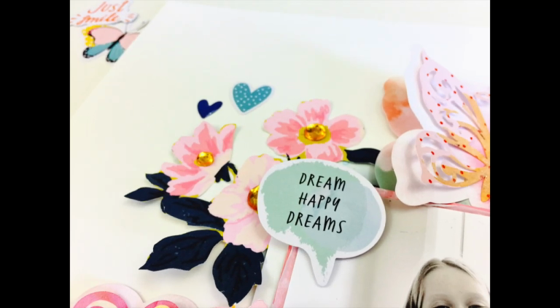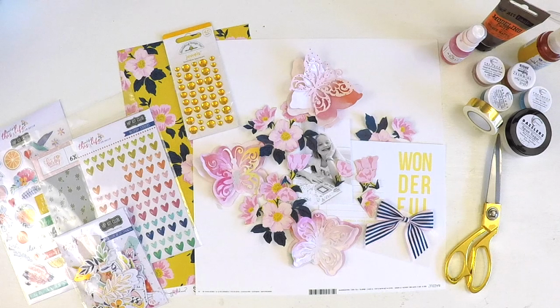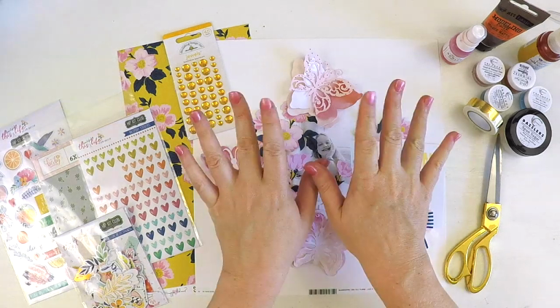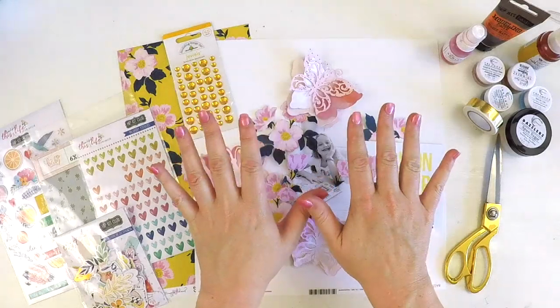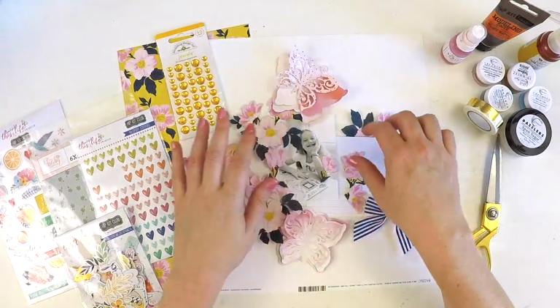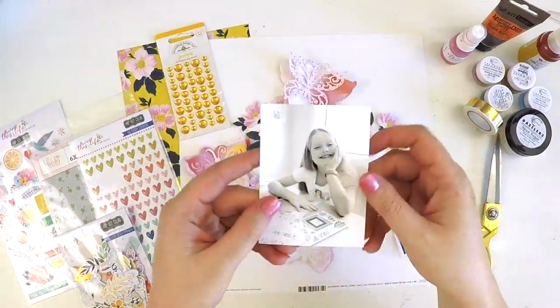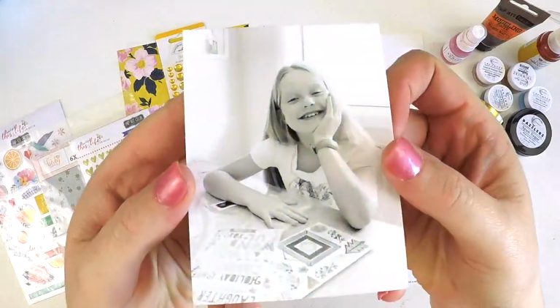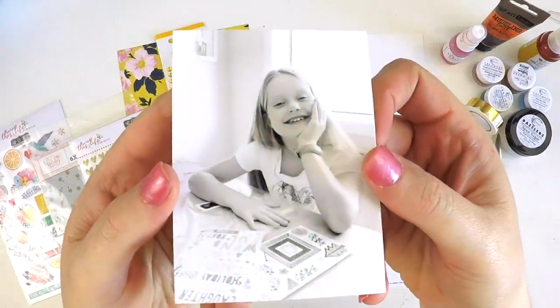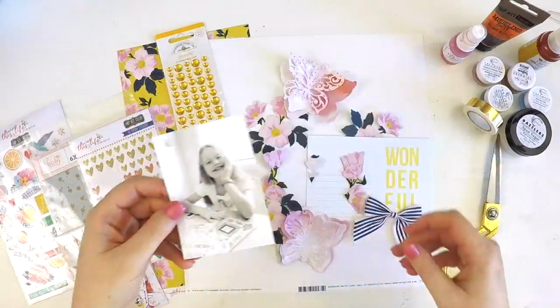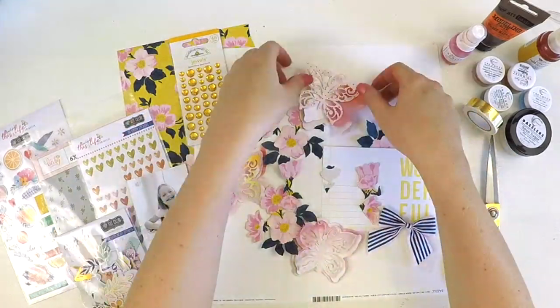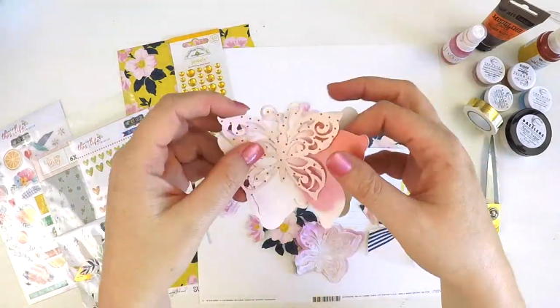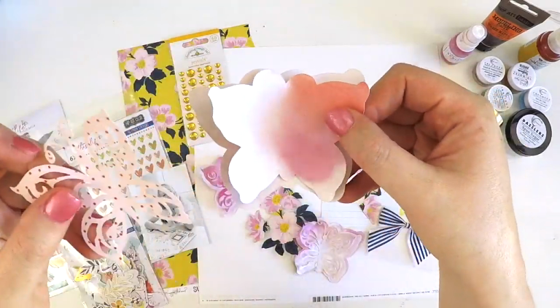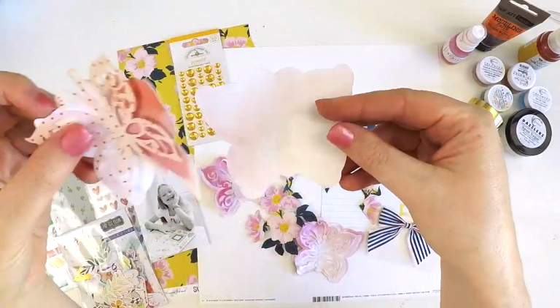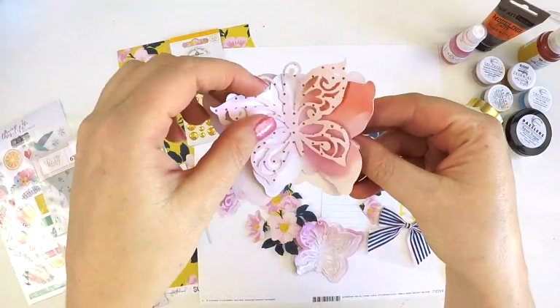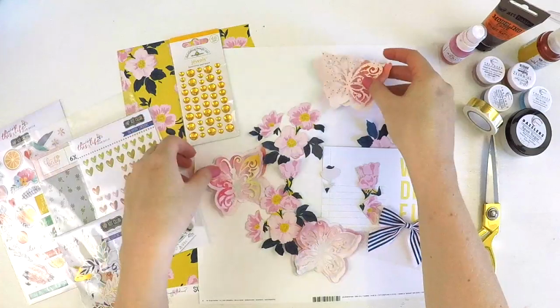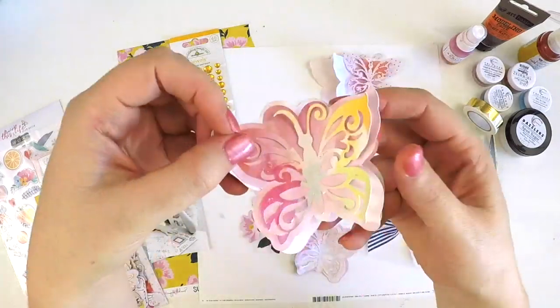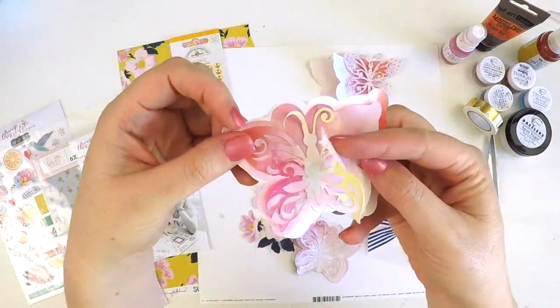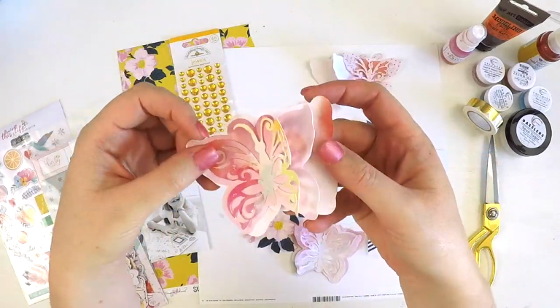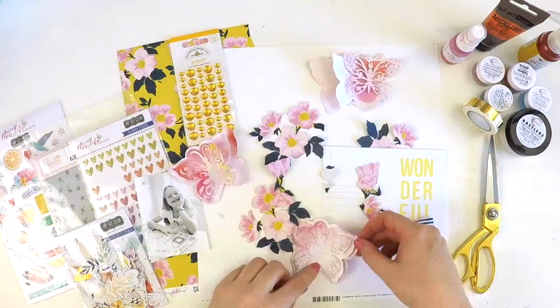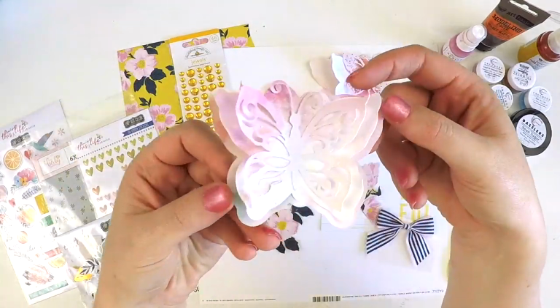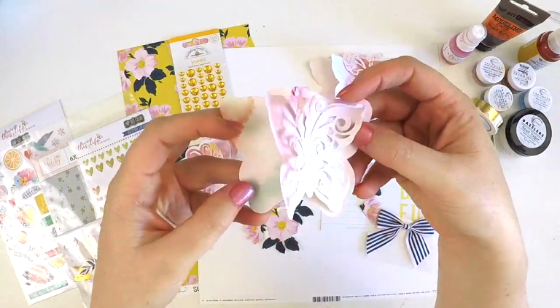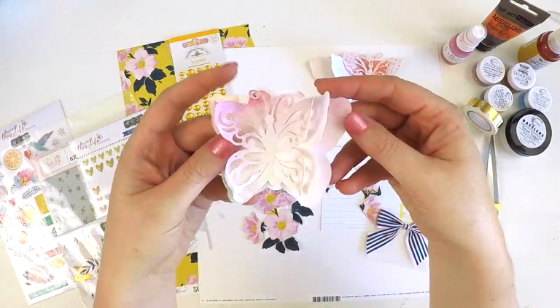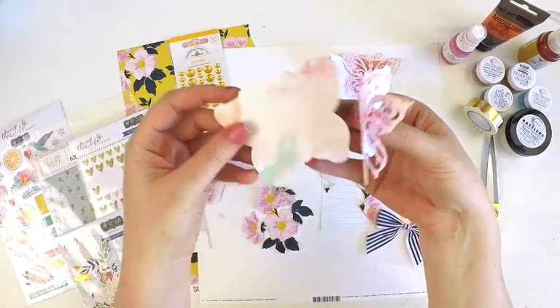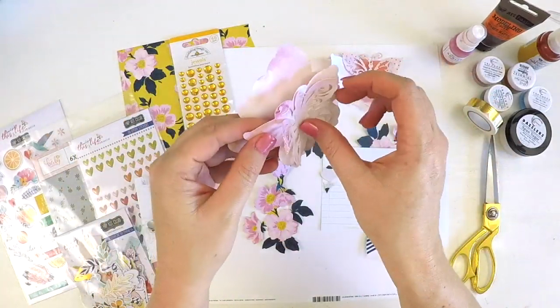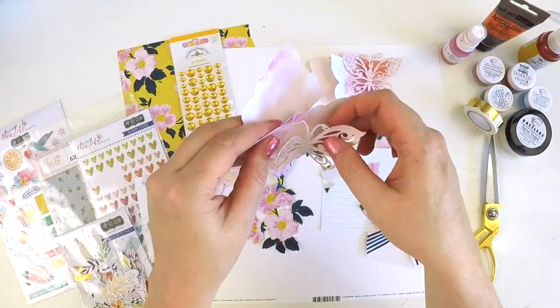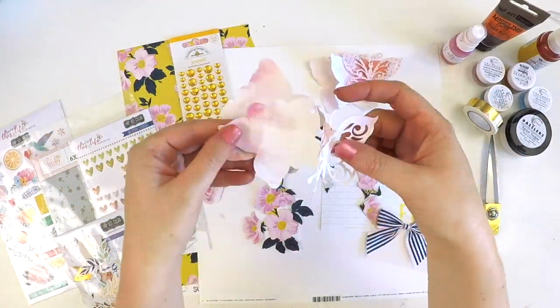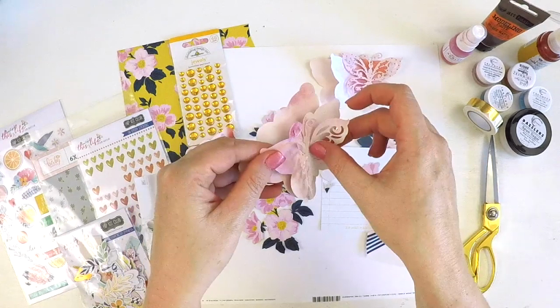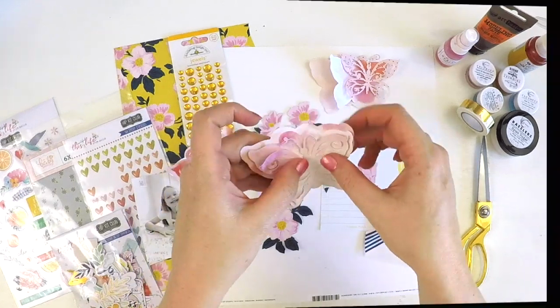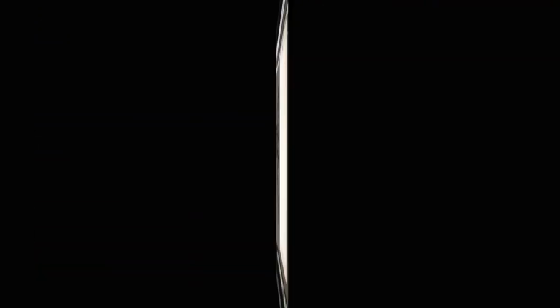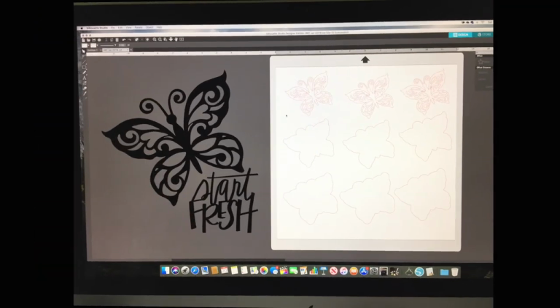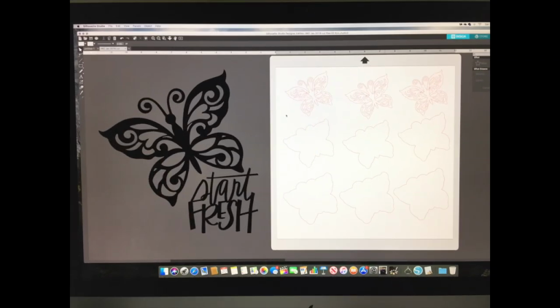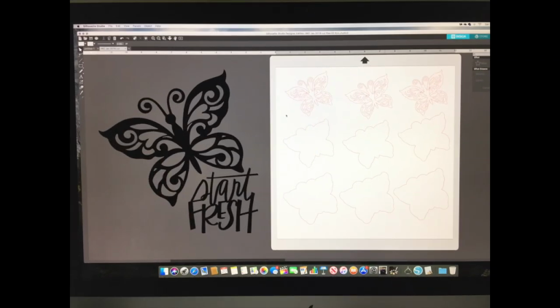Hey guys, welcome back to my channel. I'm here today sharing a super pretty layout for the Hip Kit Club. I've been challenged this week to do a layout with offcuts with my cut file, so here you can see...